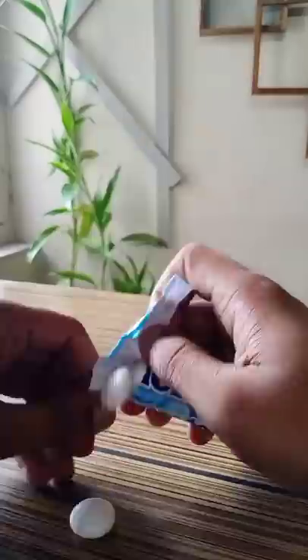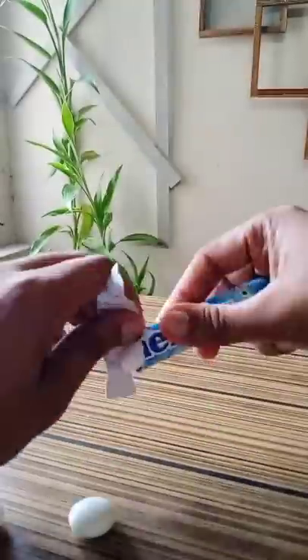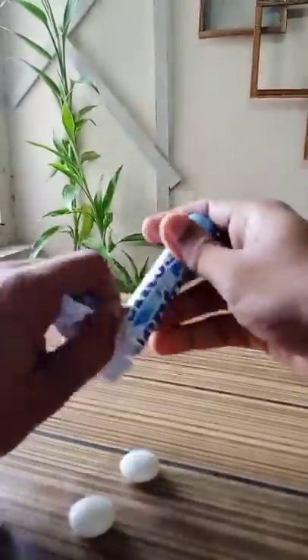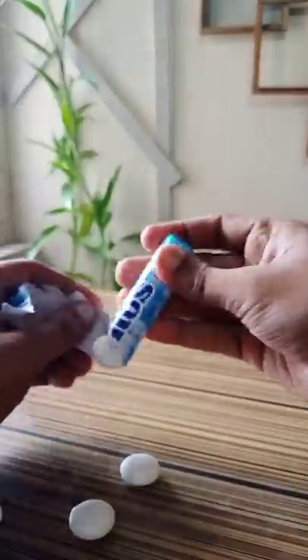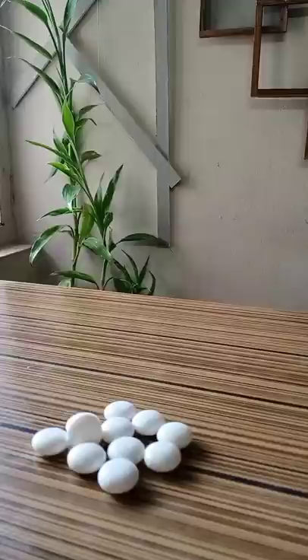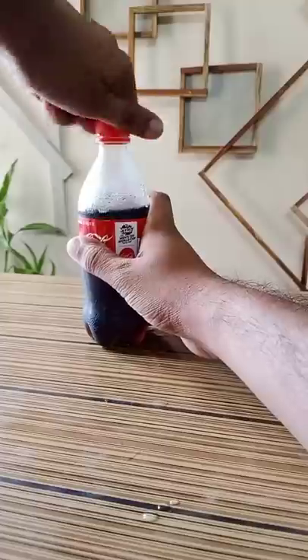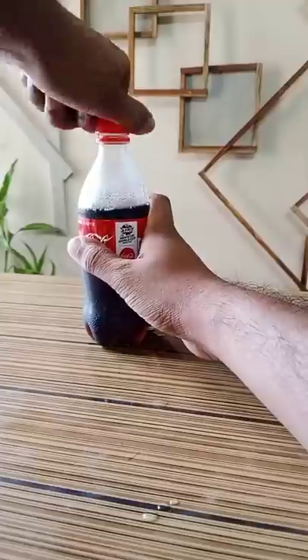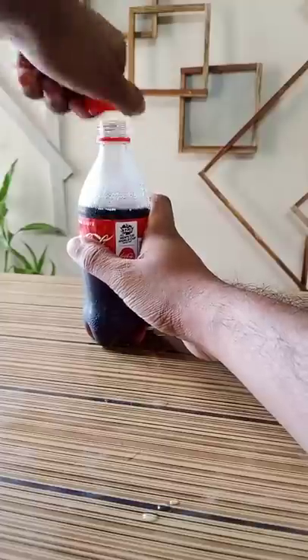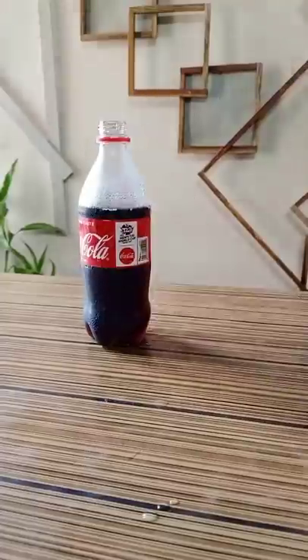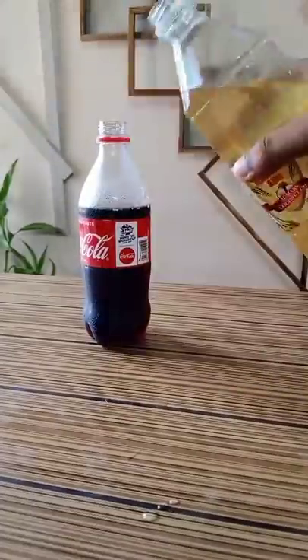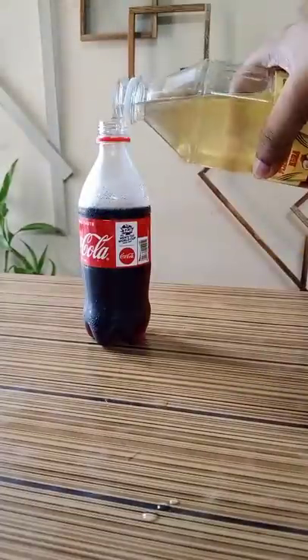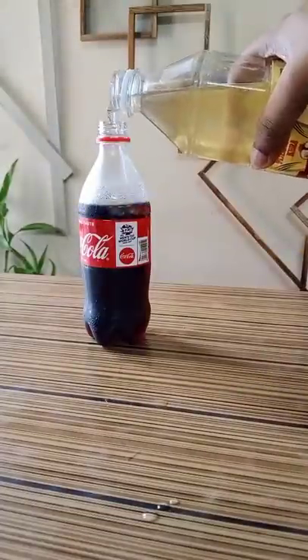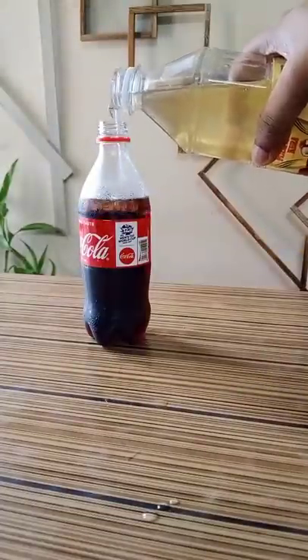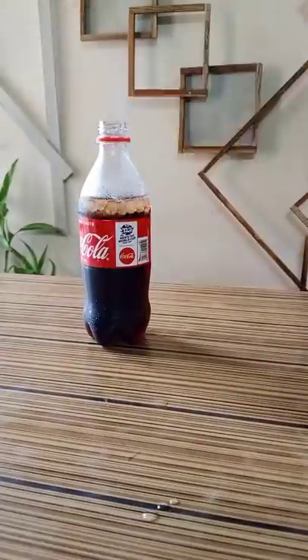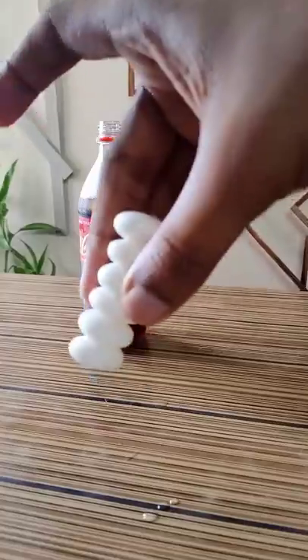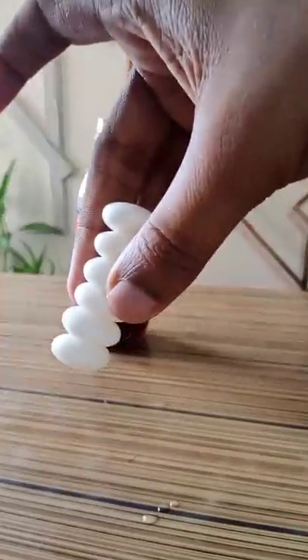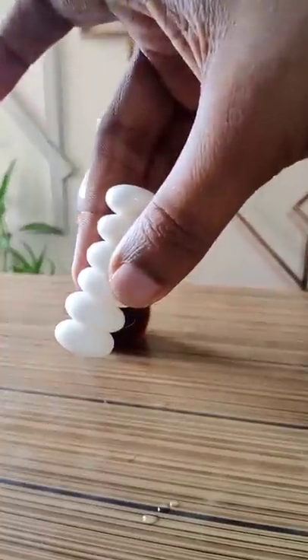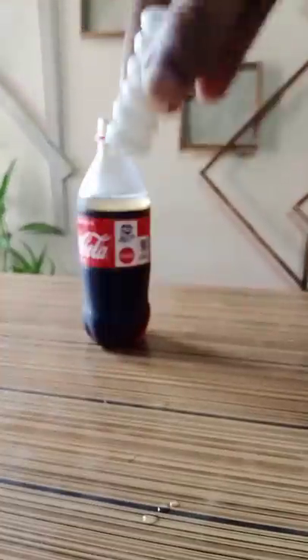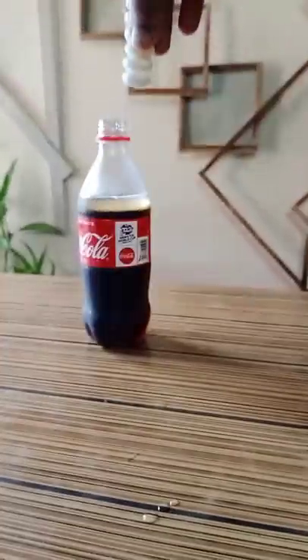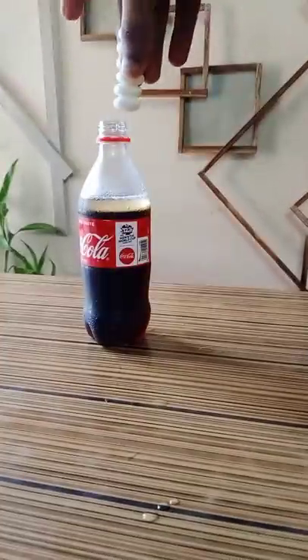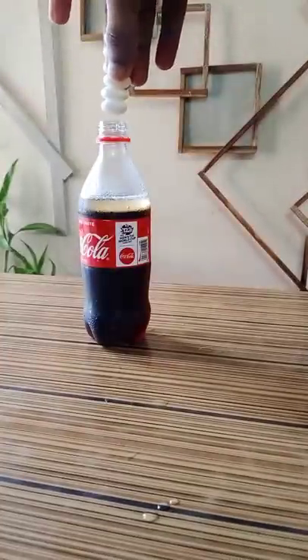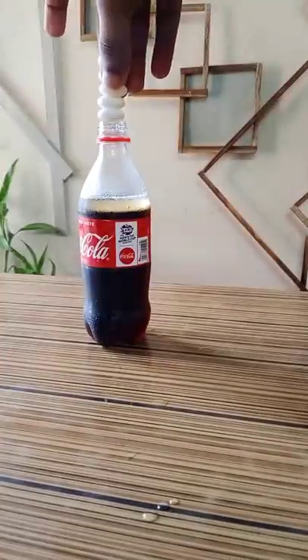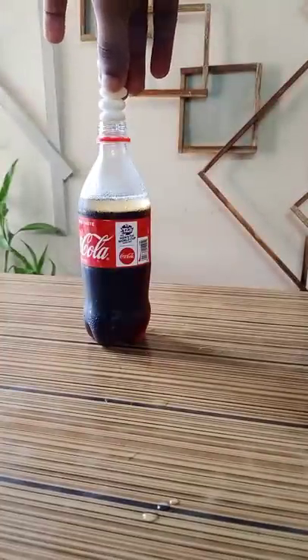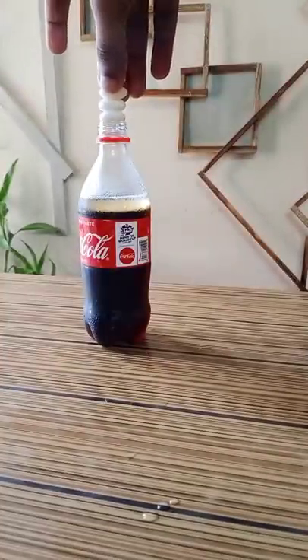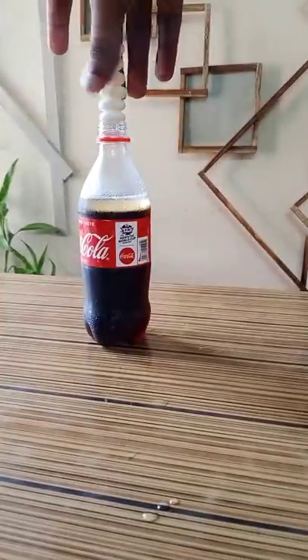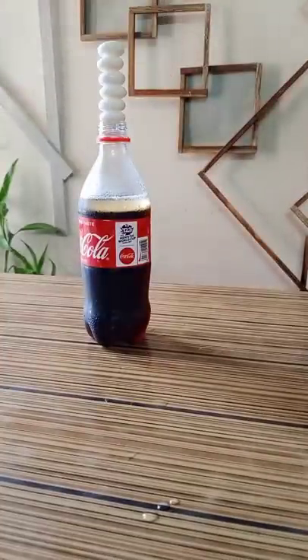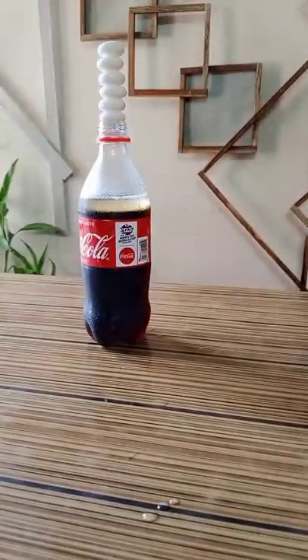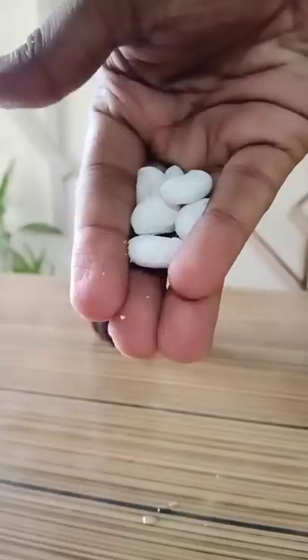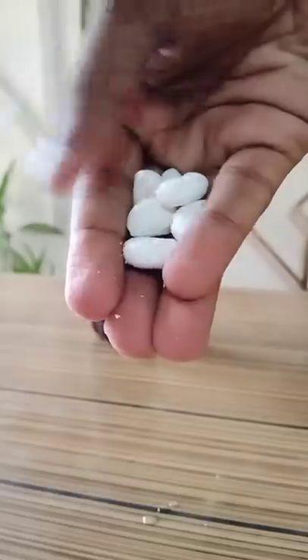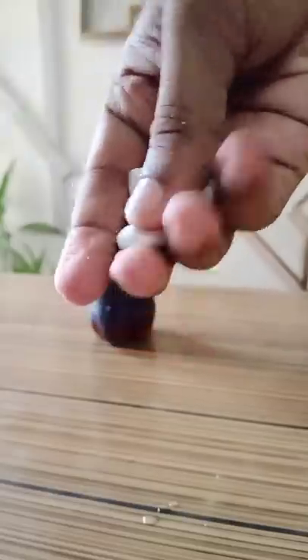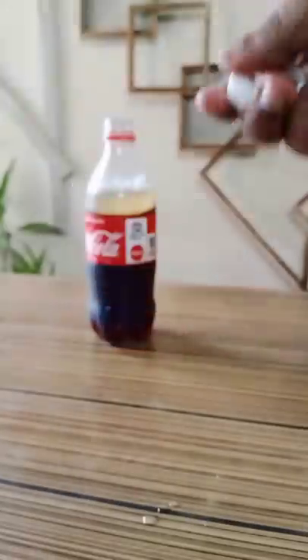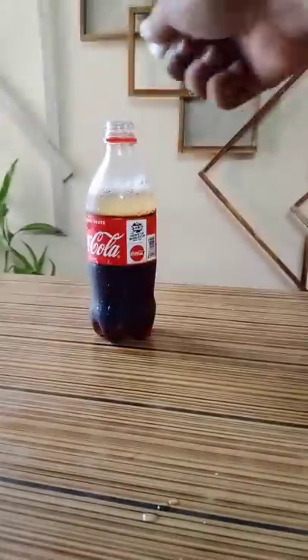Now I'm going to add Mentos. We're going to open a bottle with Mentos.